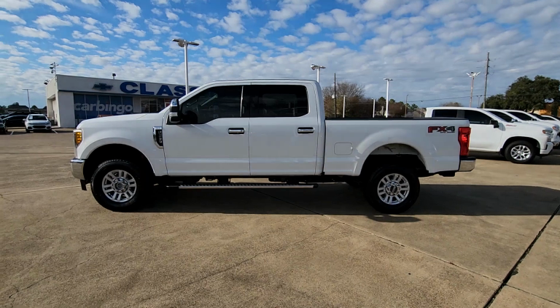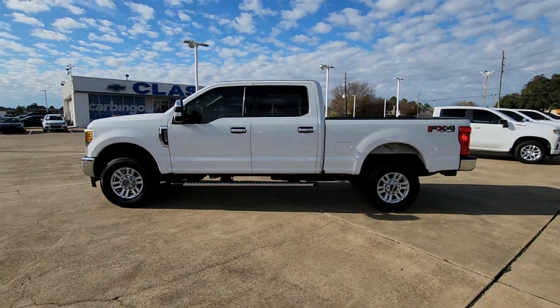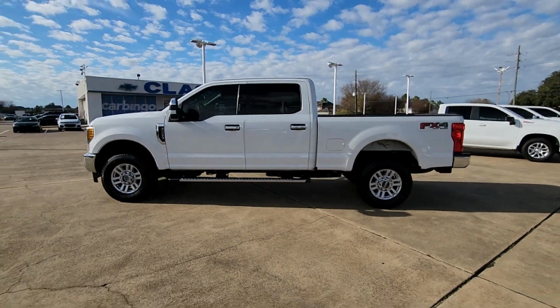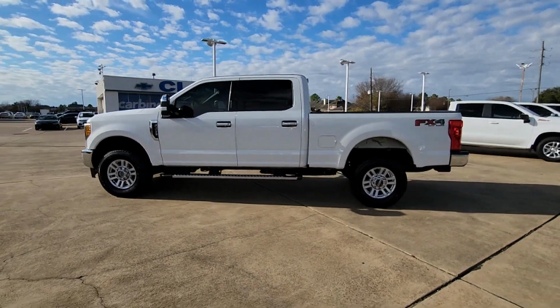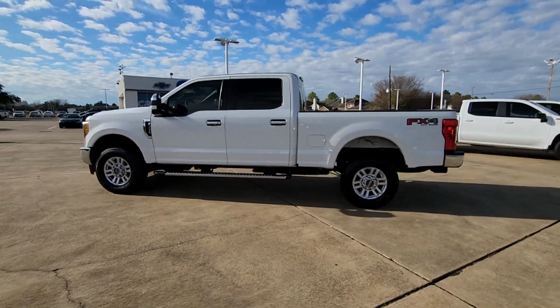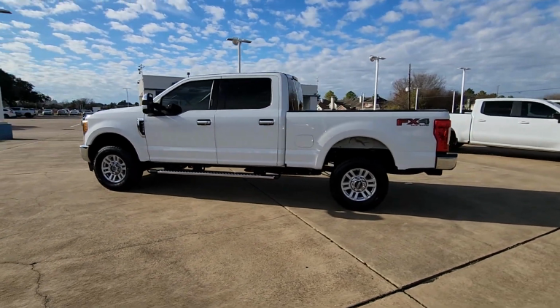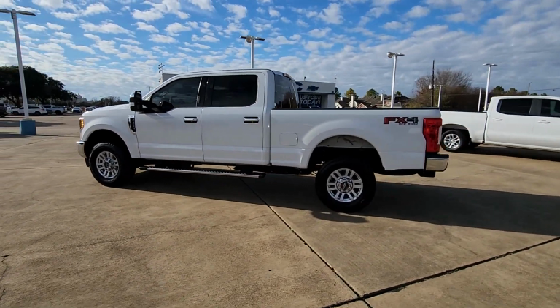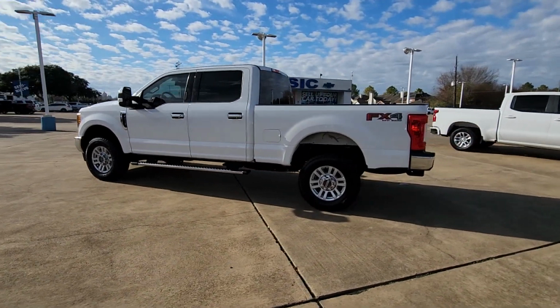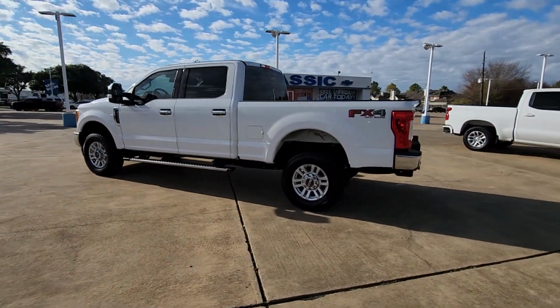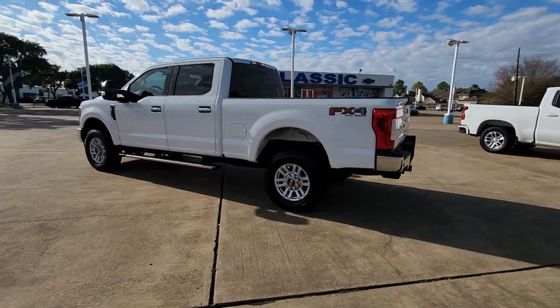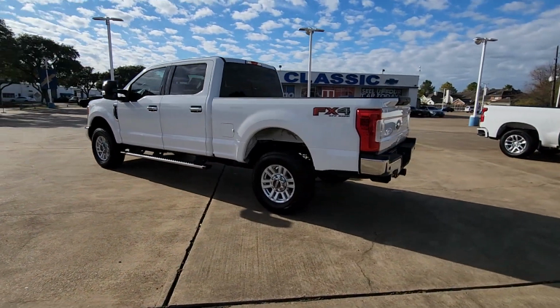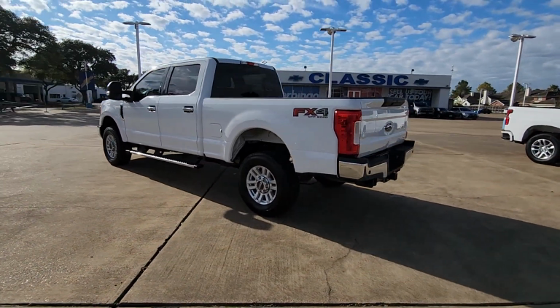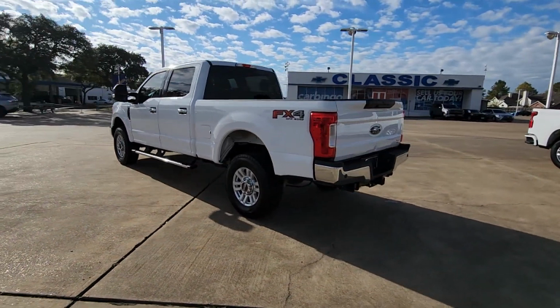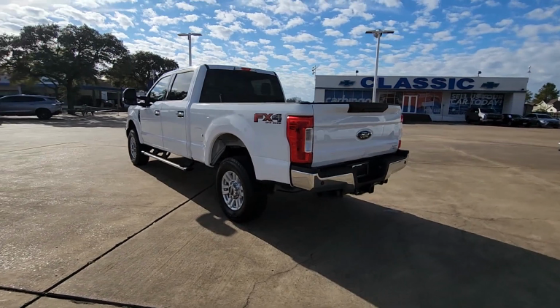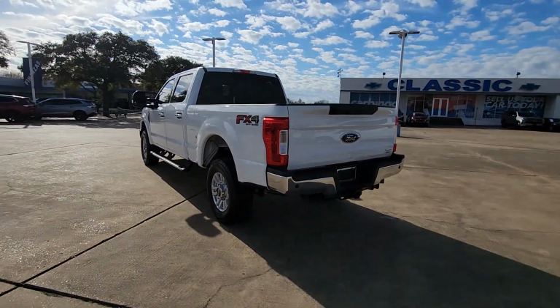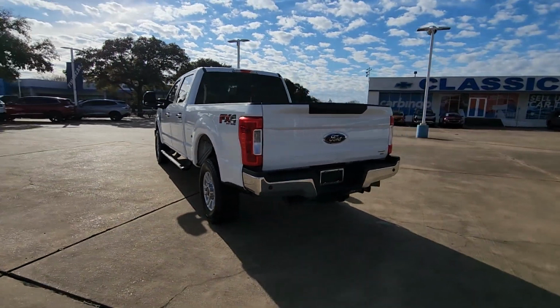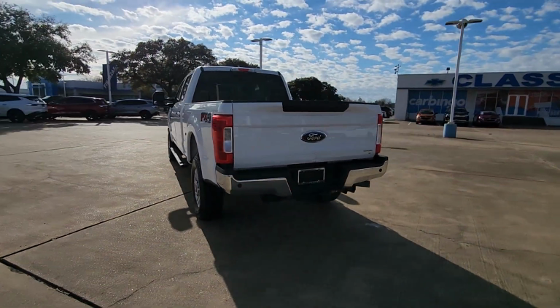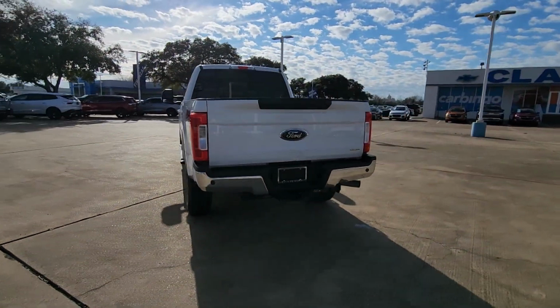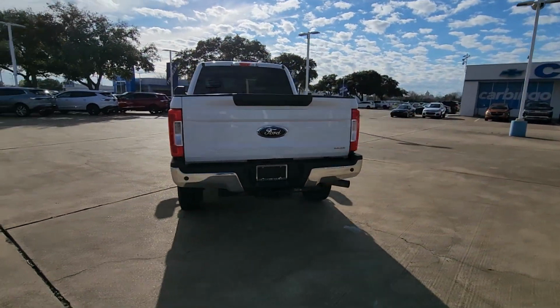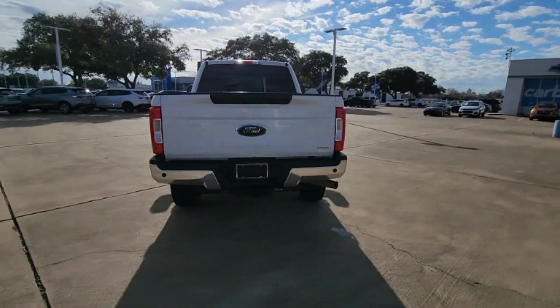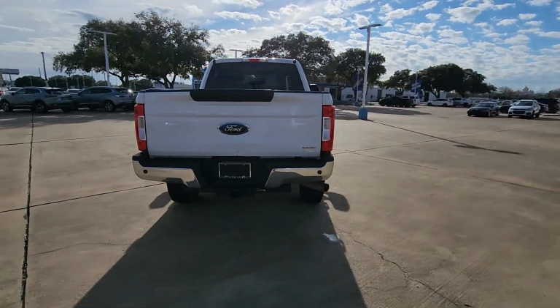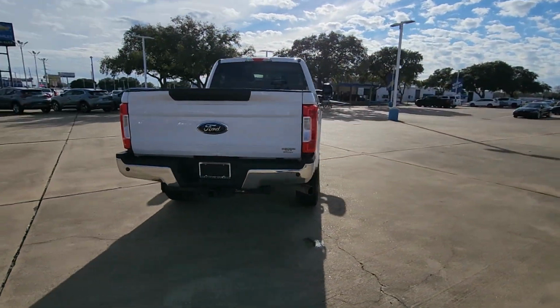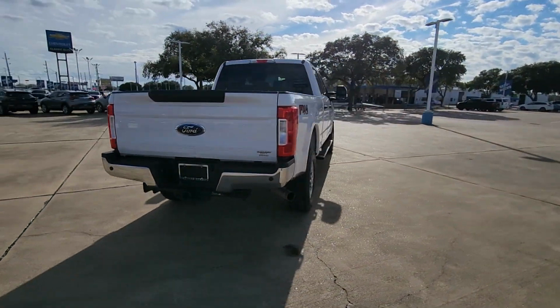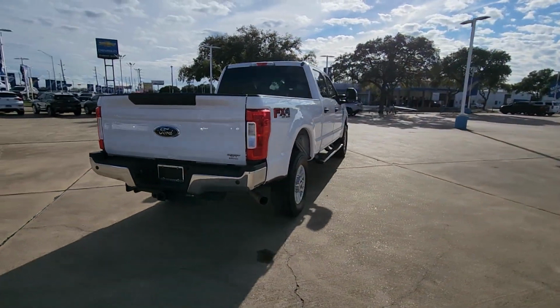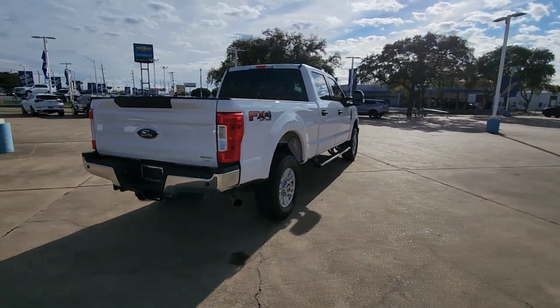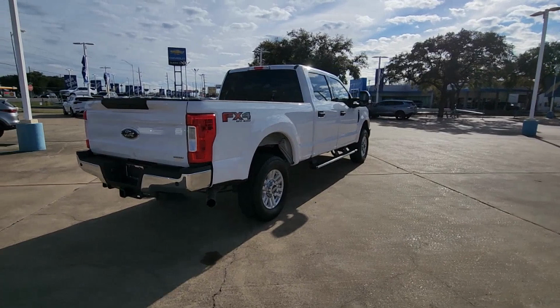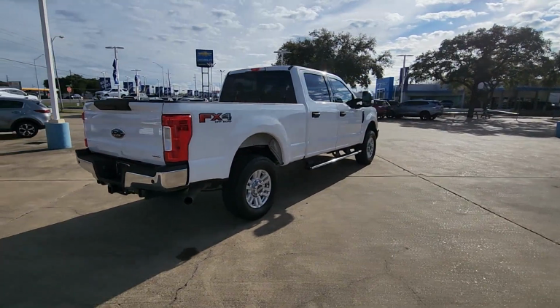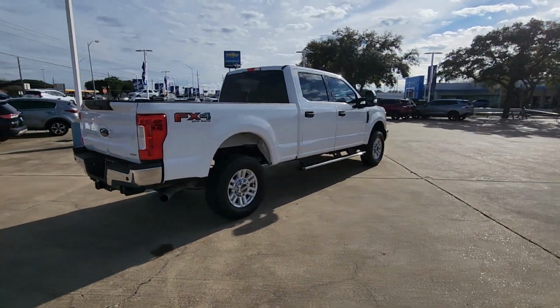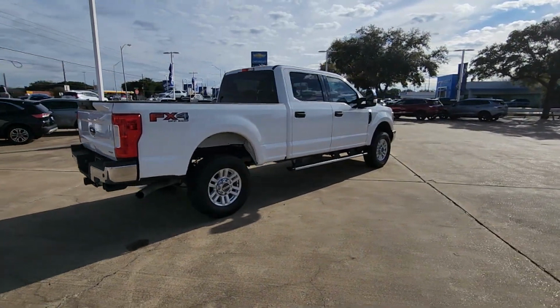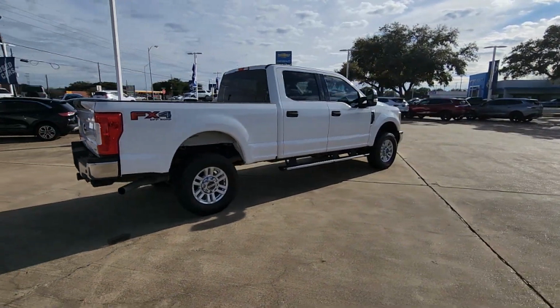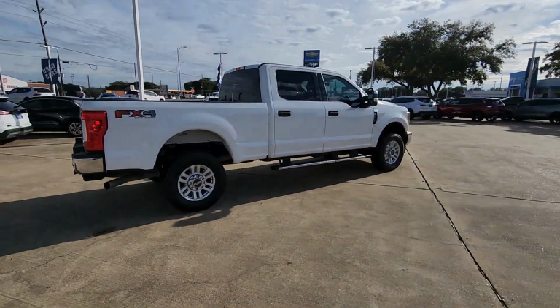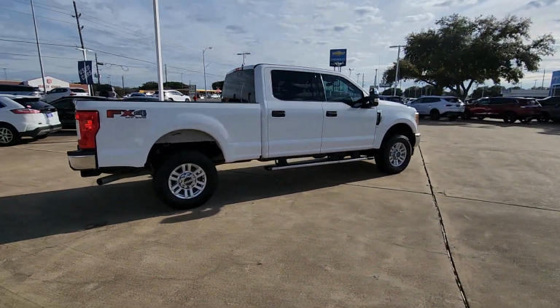You will love the features of this 2017 Ford F-250. With less than 110,000 miles on the odometer, this vehicle stands out from the rest. If you're going to do it, do it right.